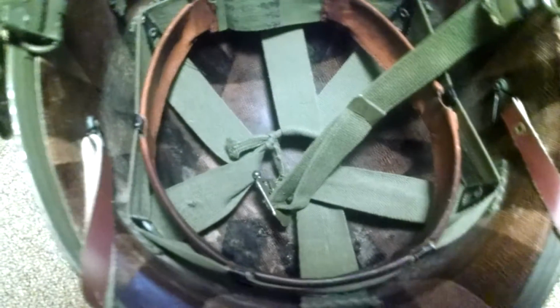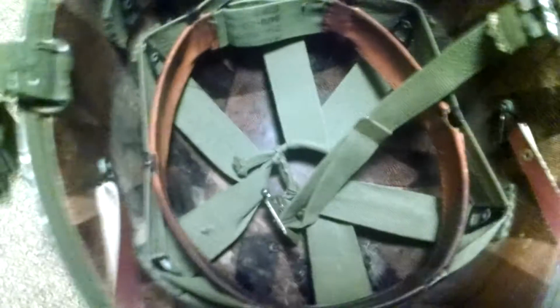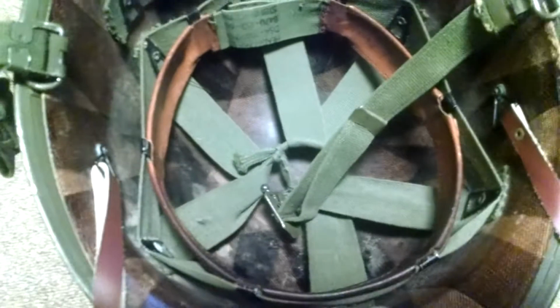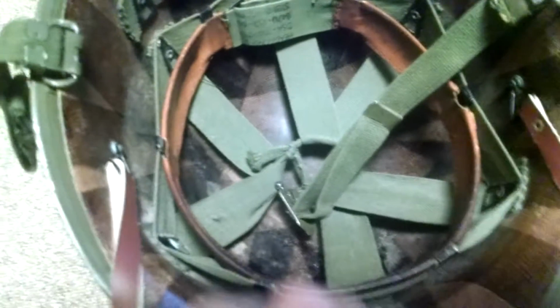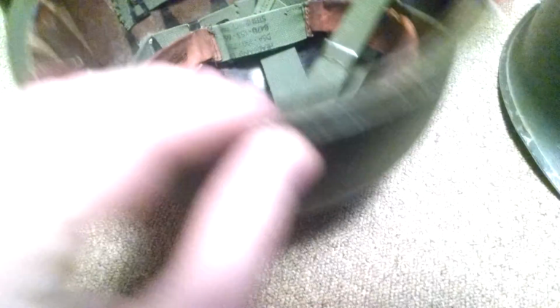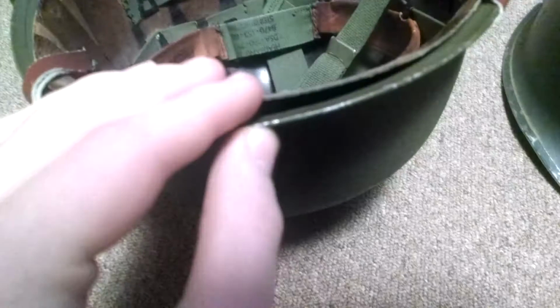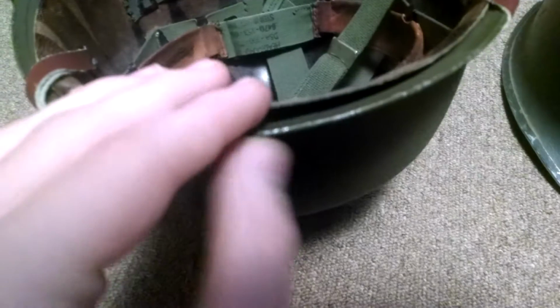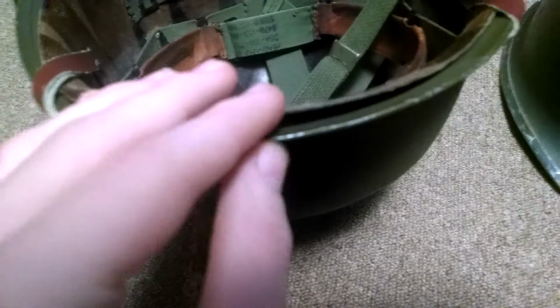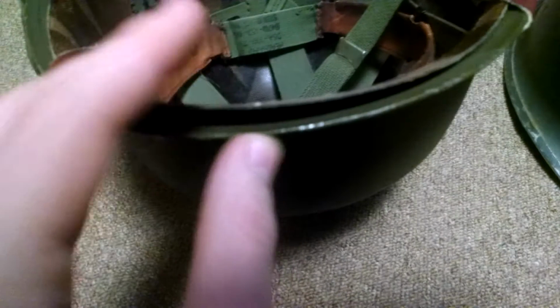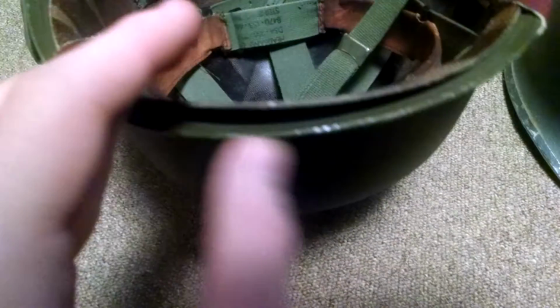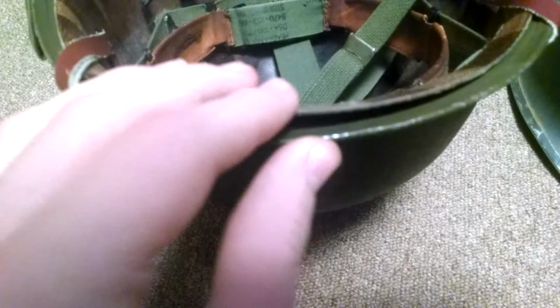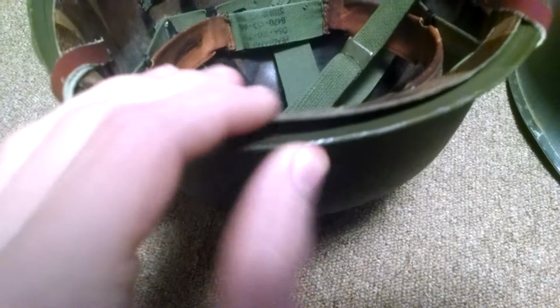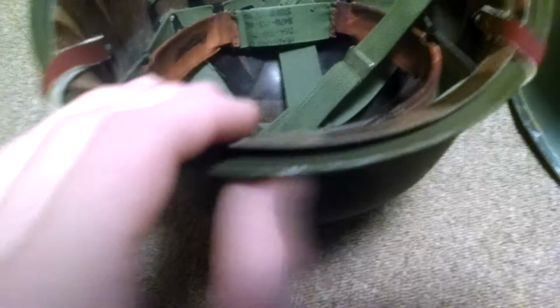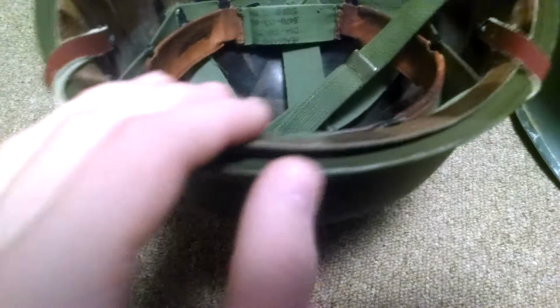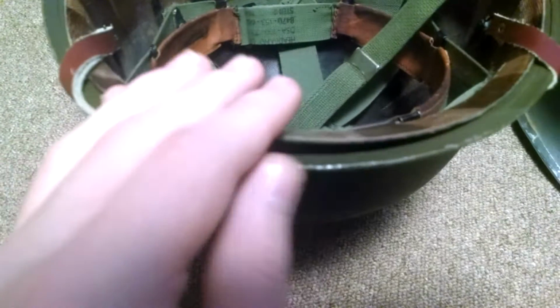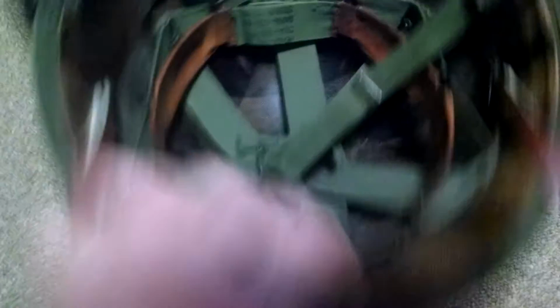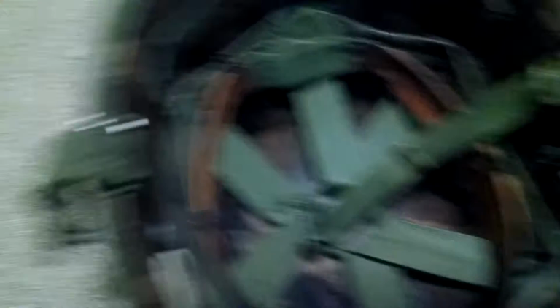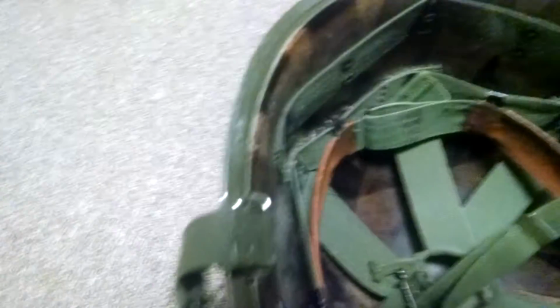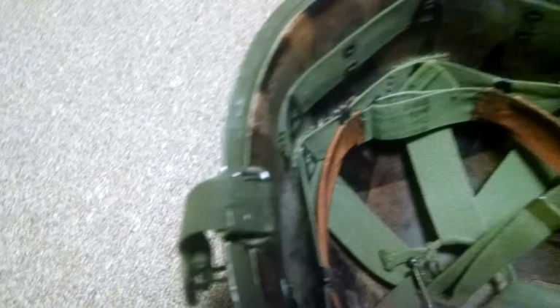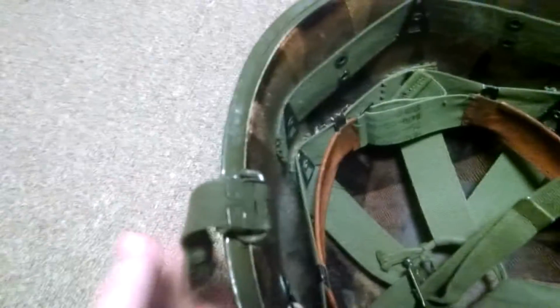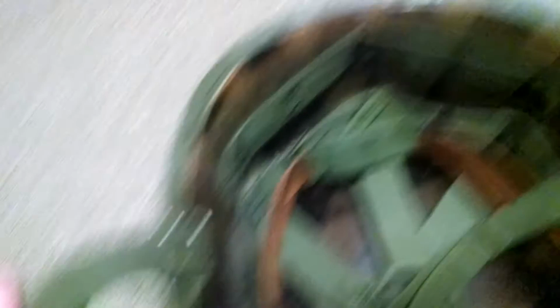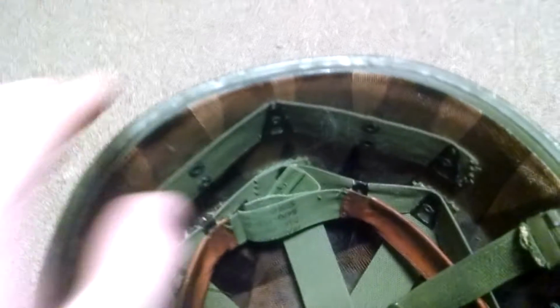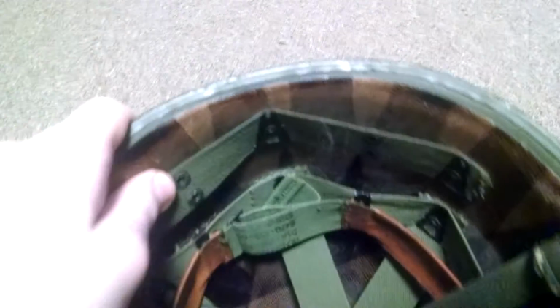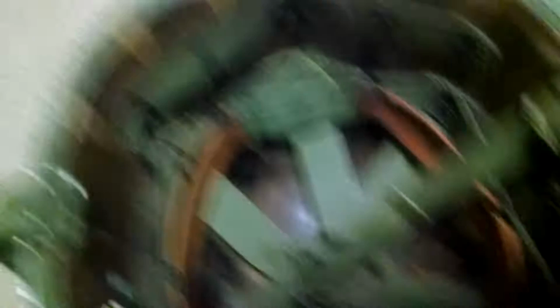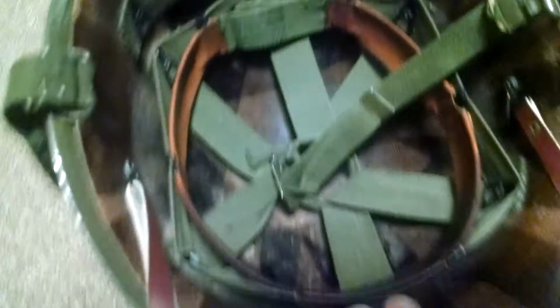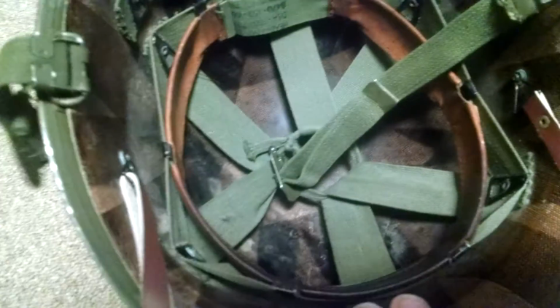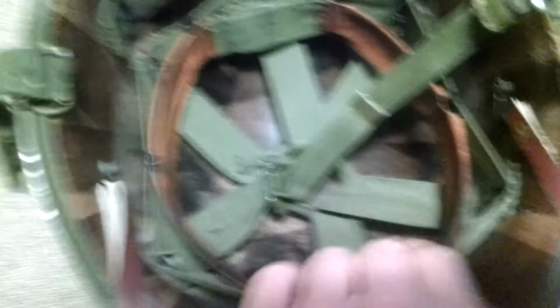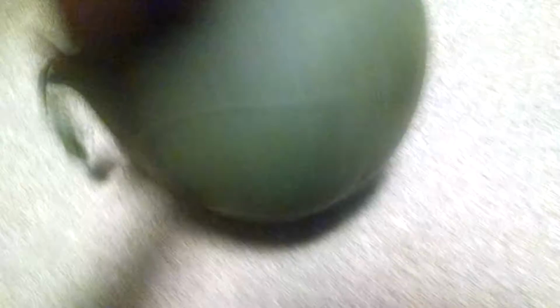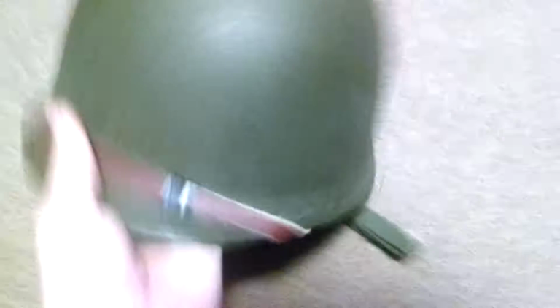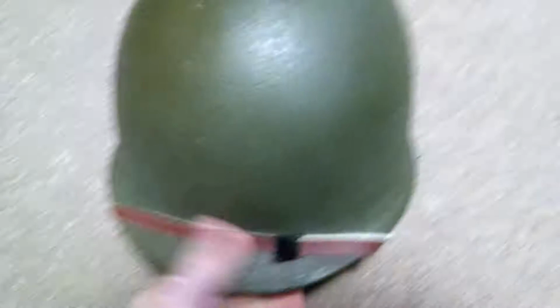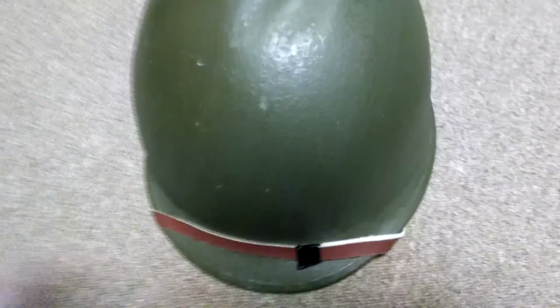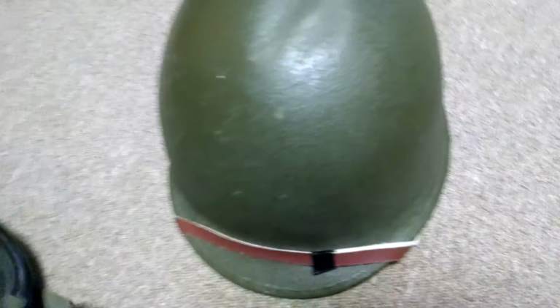It is an original liner, and my M1 helmet is front seam, and that's basically it for this one. Nothing really extremely special about it.